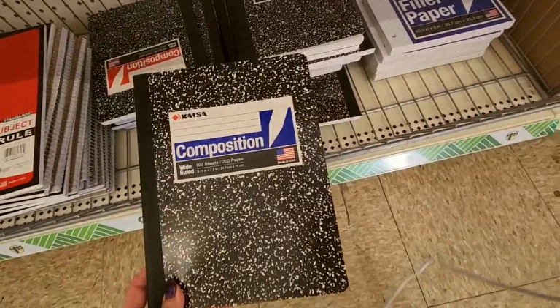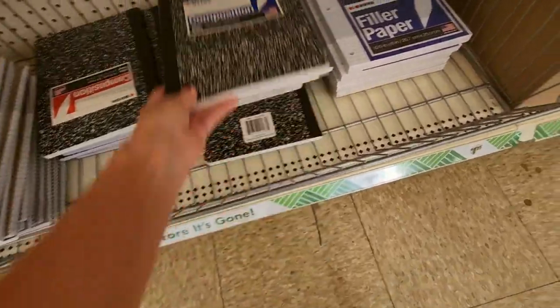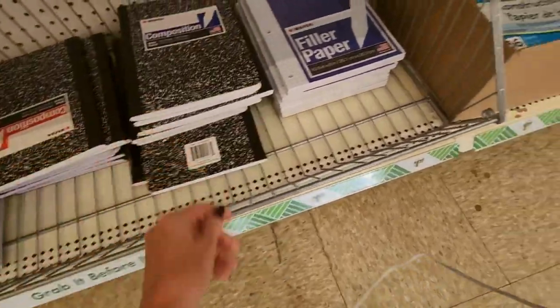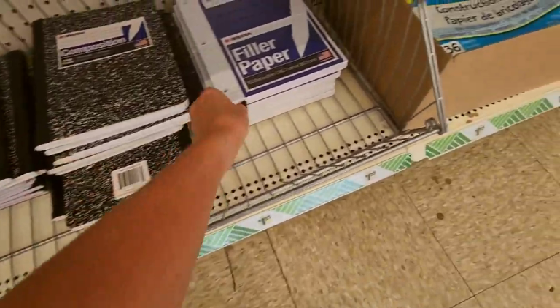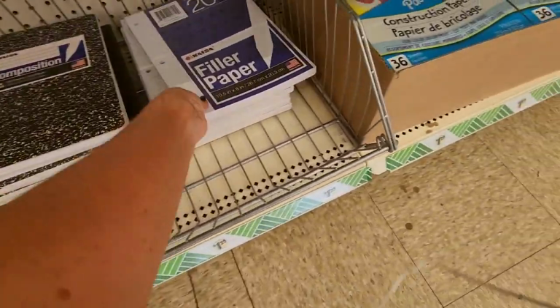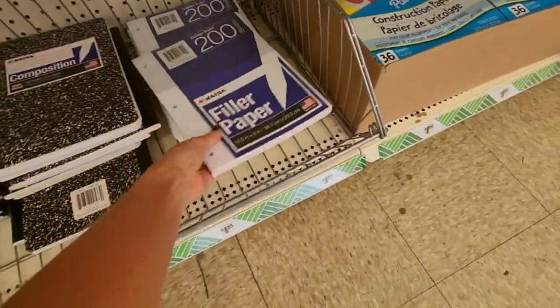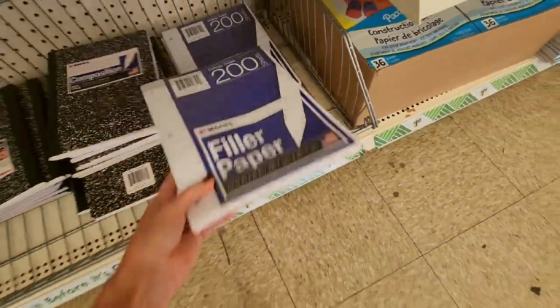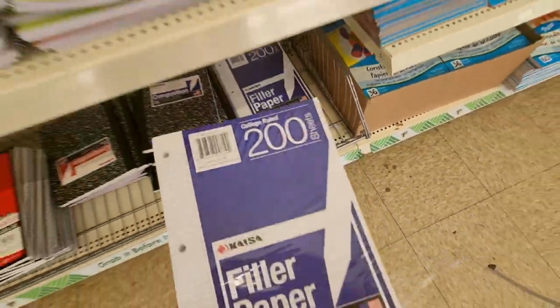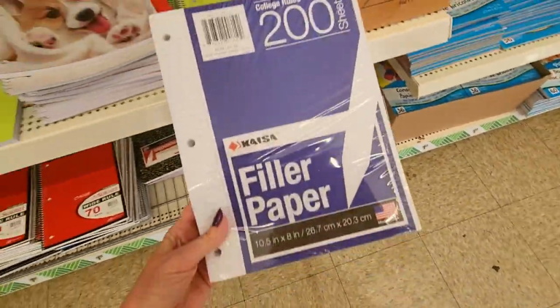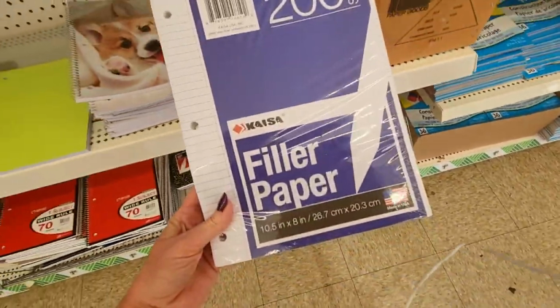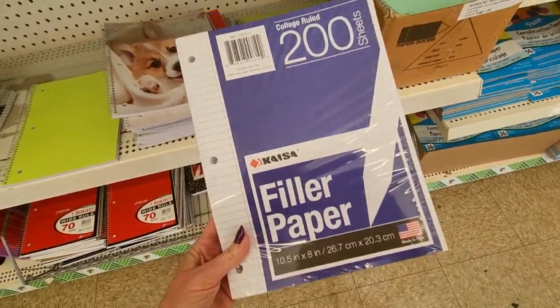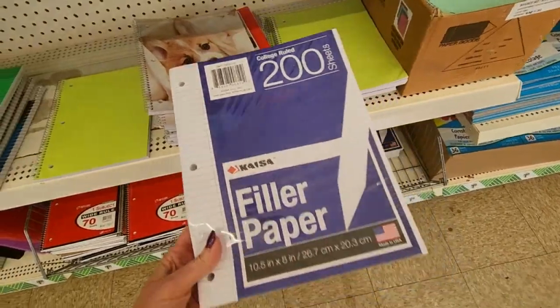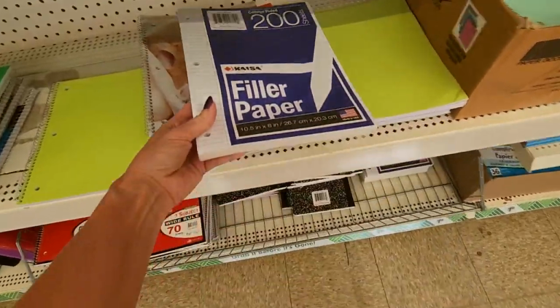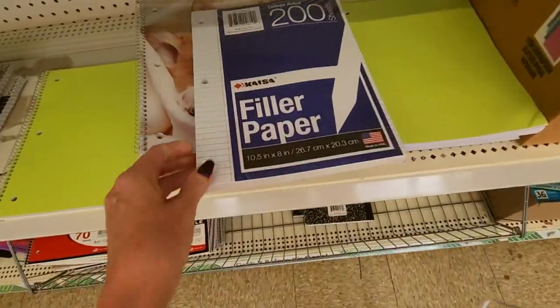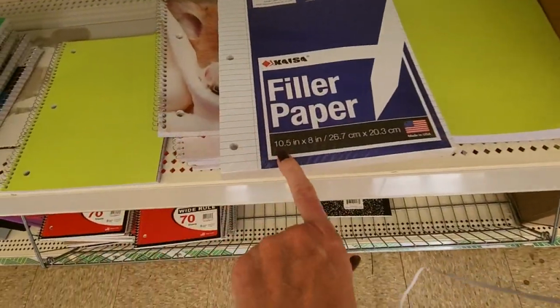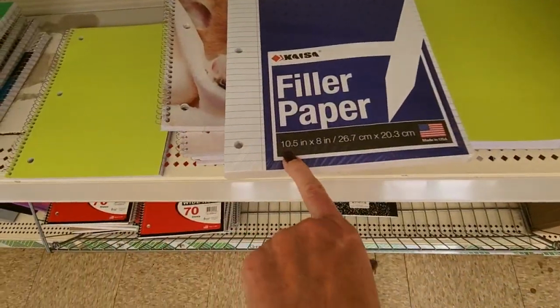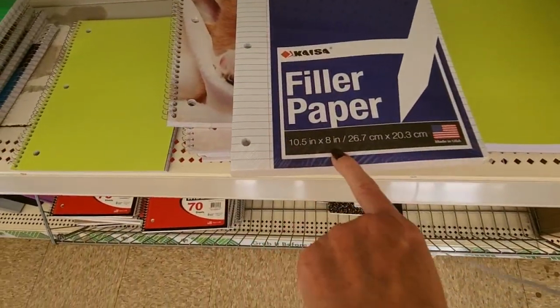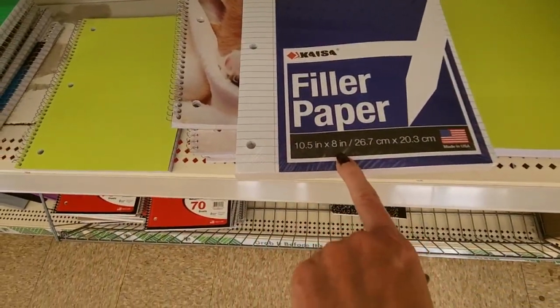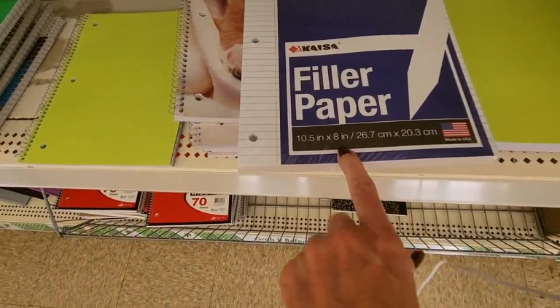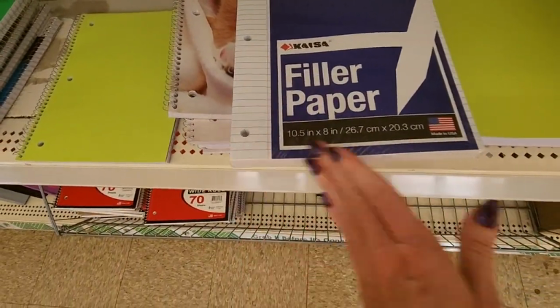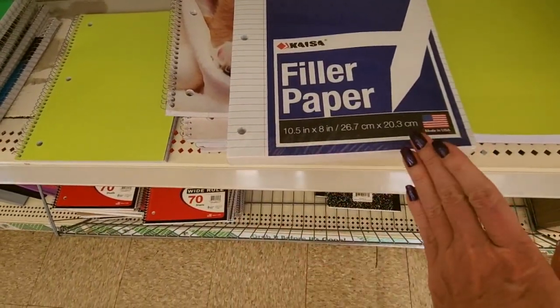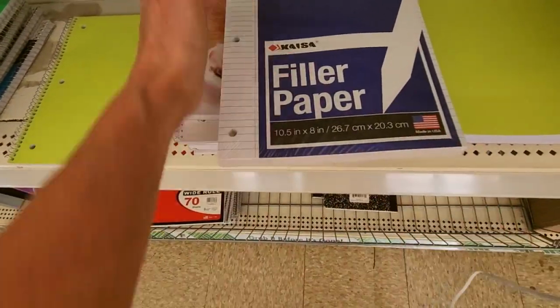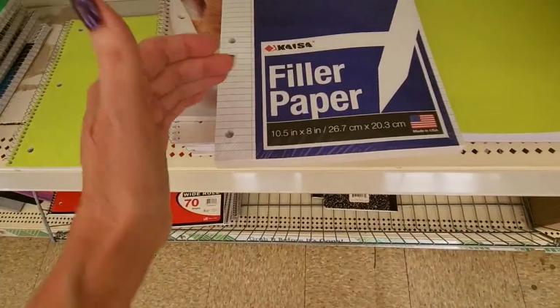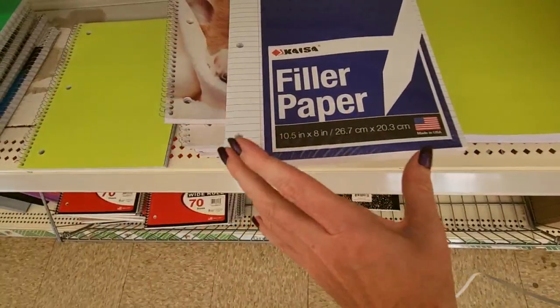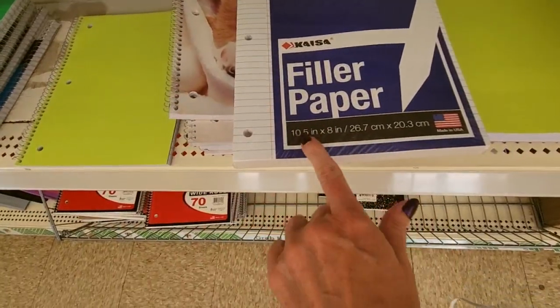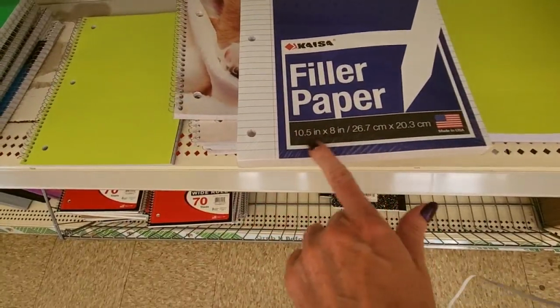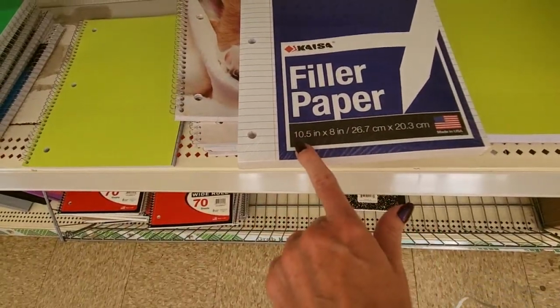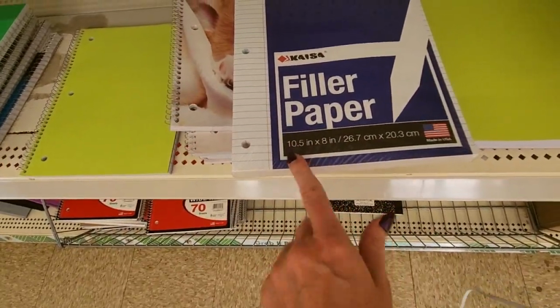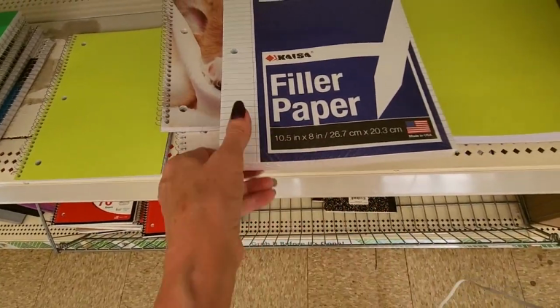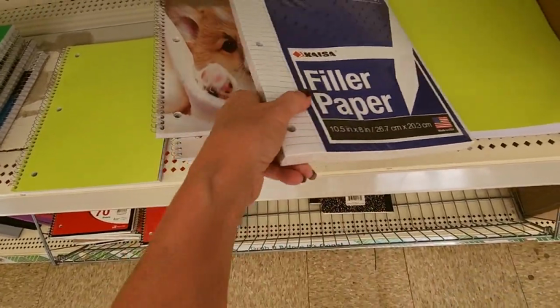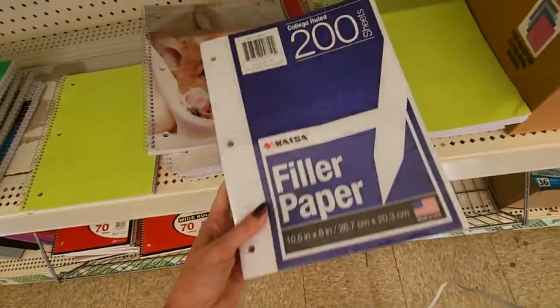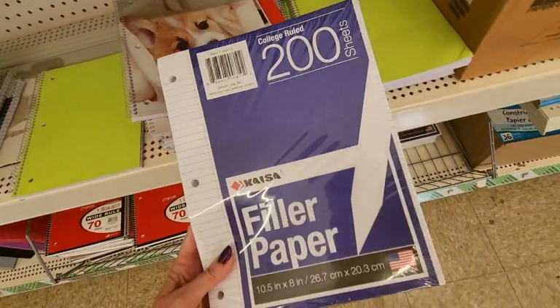Now, paper in the USA is 8½ inches by 11 inches, which is different from the A4 format that other countries use. For a composition book, the measurements are 9.75 inches by 7½ inches, so it is smaller than a standard sheet of paper in the USA. And that is a composition book, or a comp book. We also have filler paper, but this filler paper is not the standard US size — it is 8 by 10½ inches, so this is not a standard size.